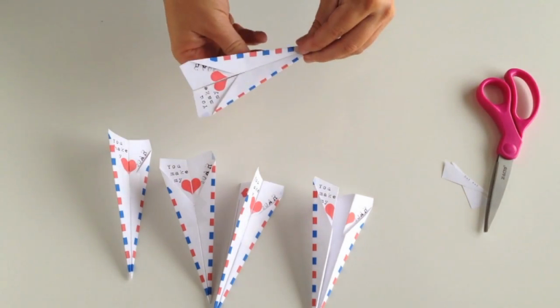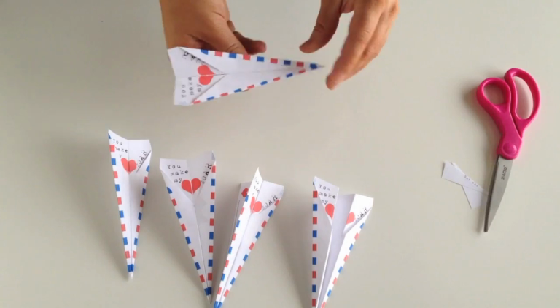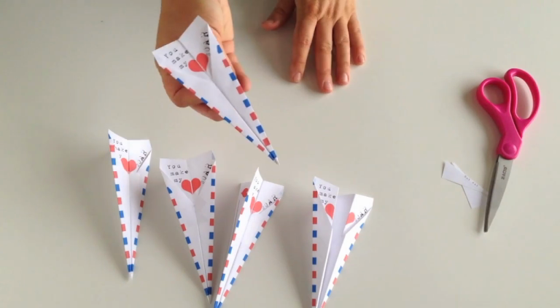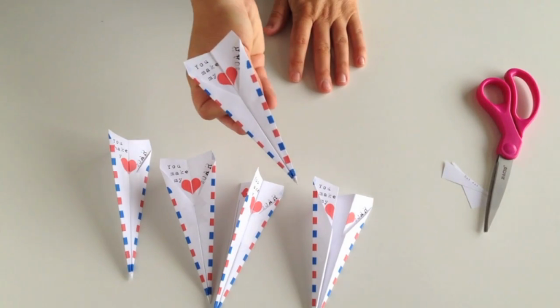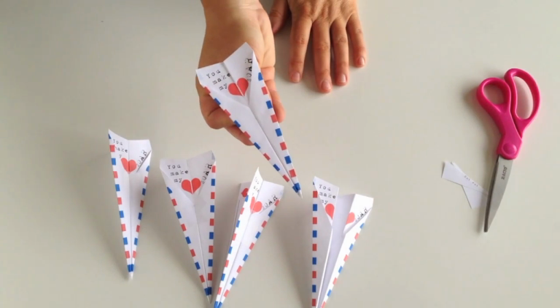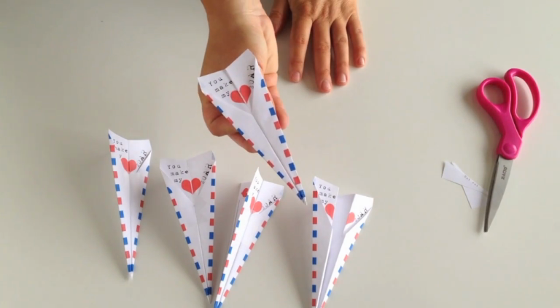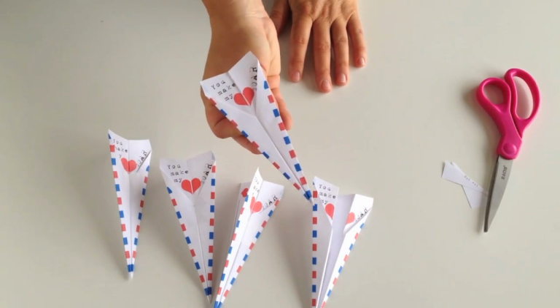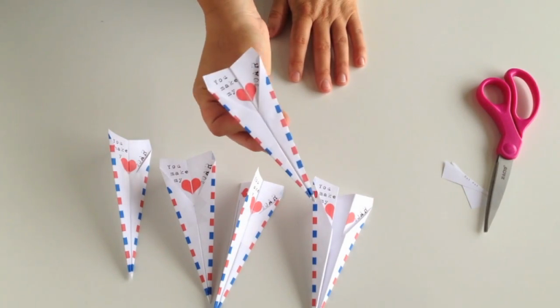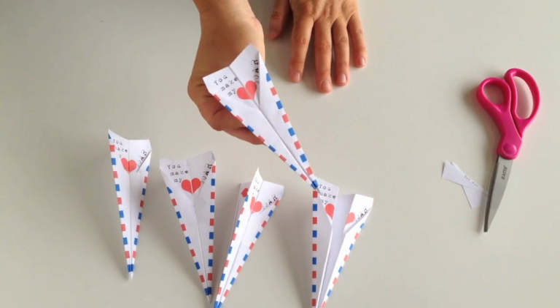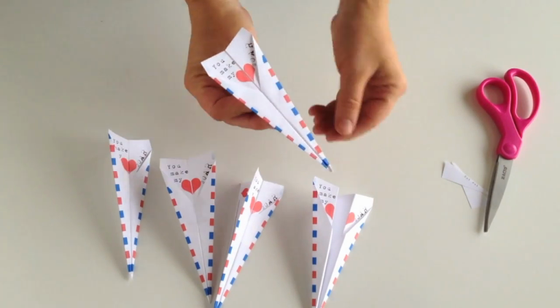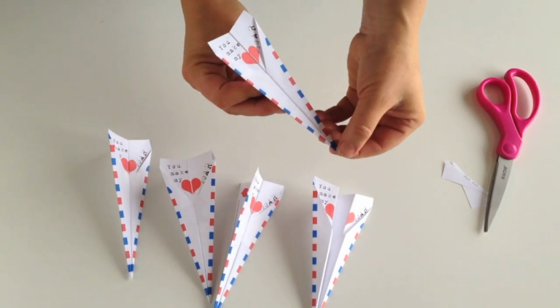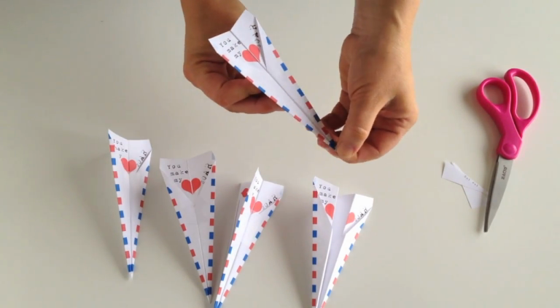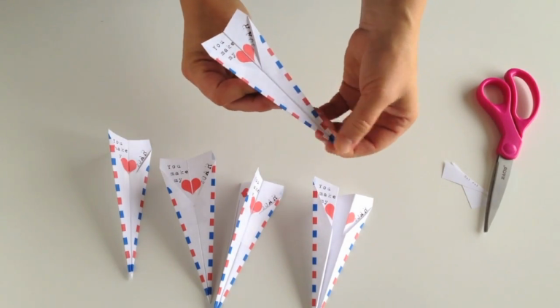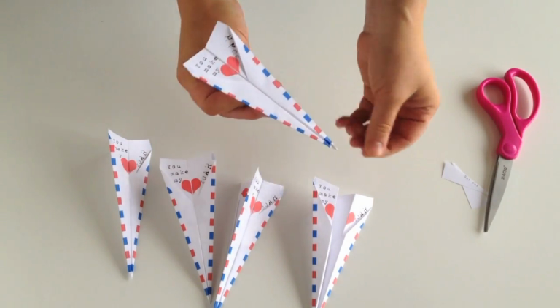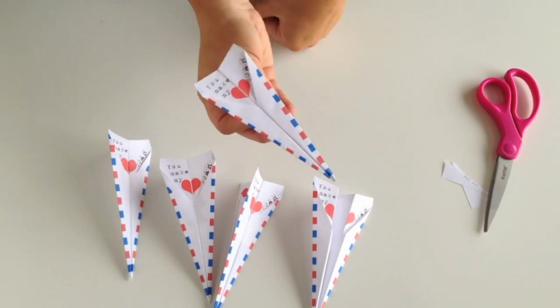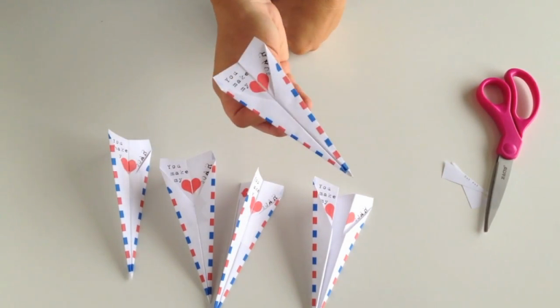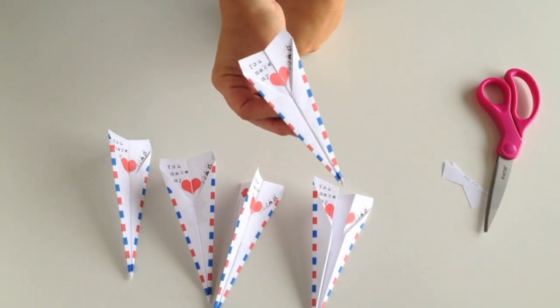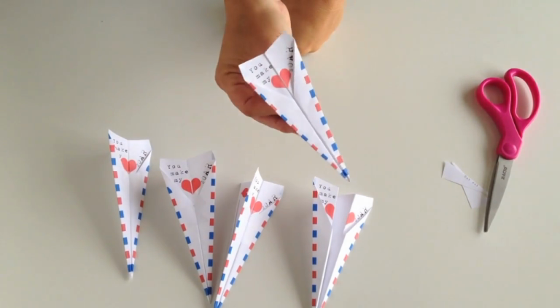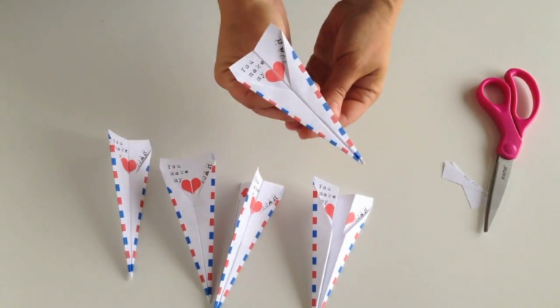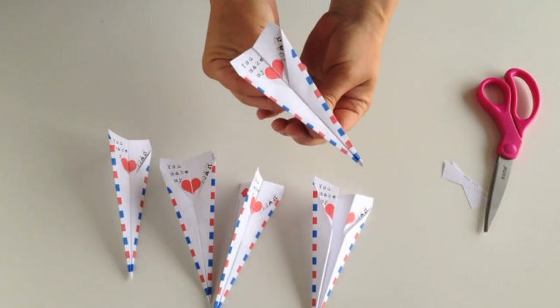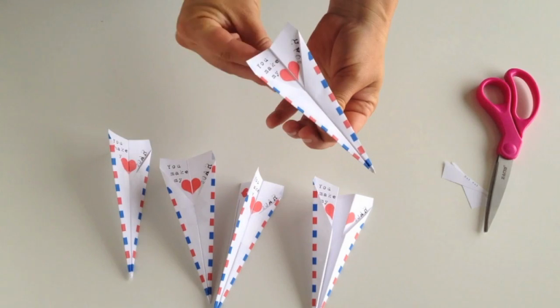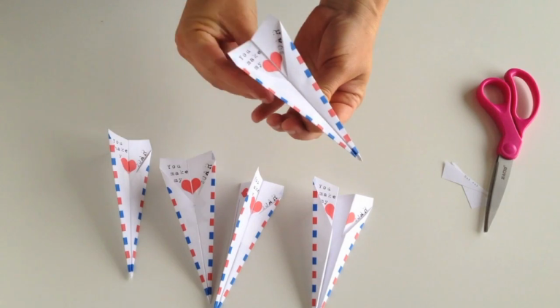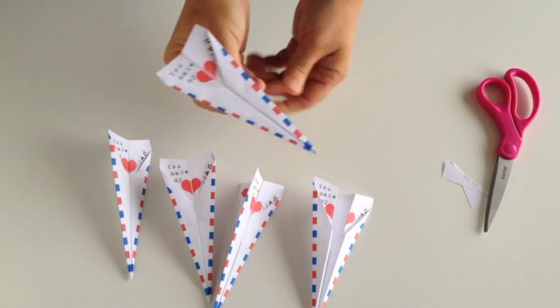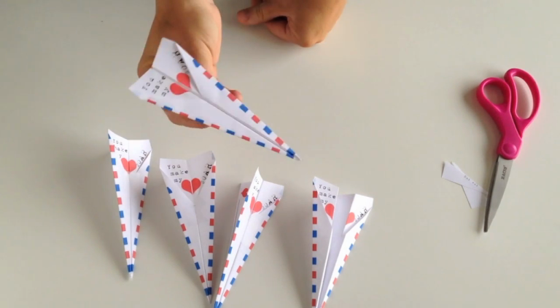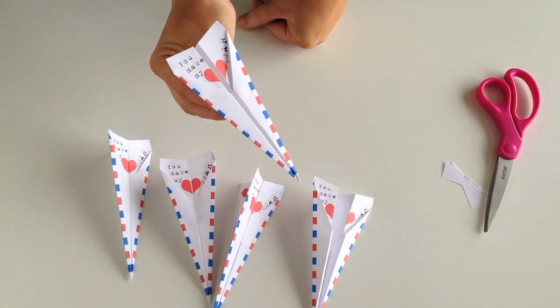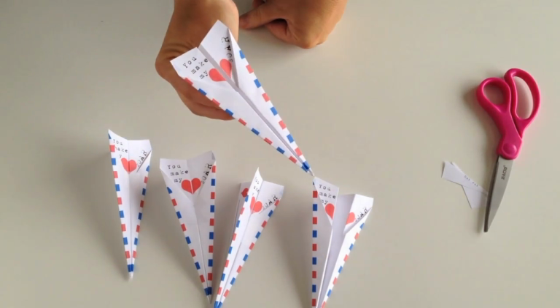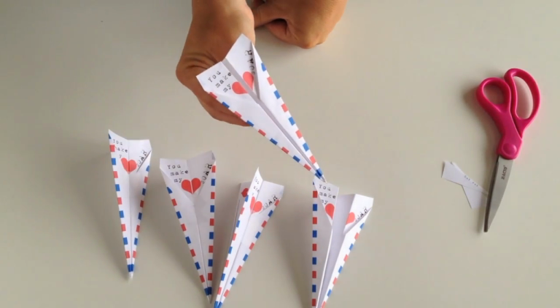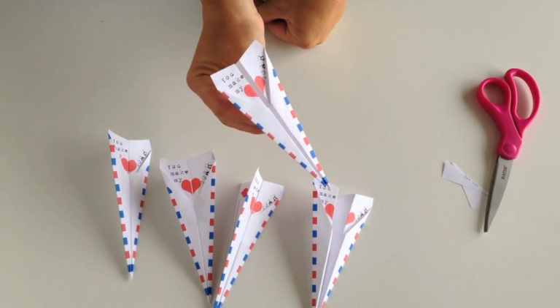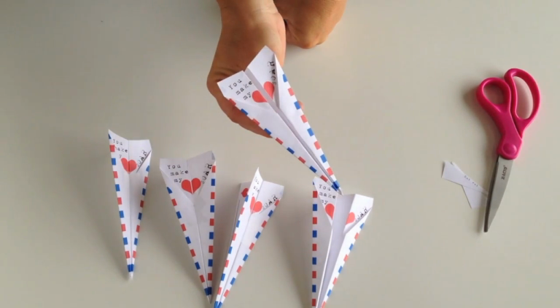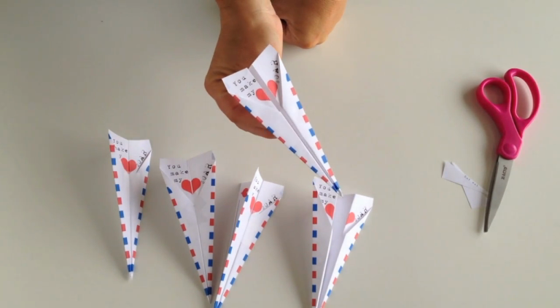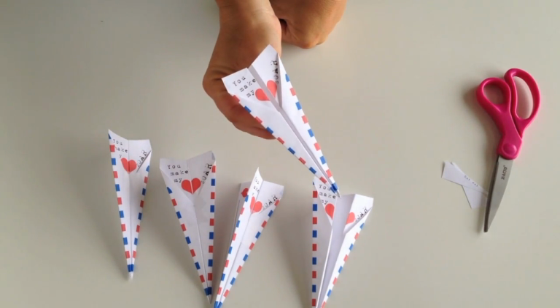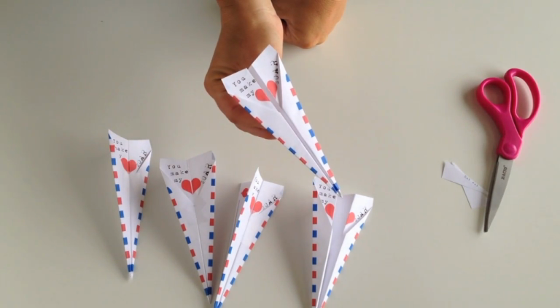There you have it — a fun paper airplane Valentine's for your kids to take this year. Thanks for watching, and have a great day.